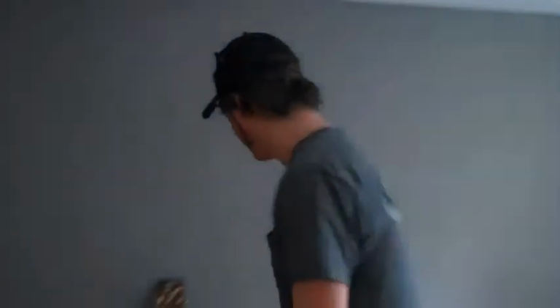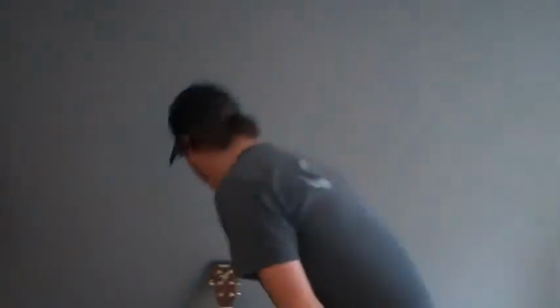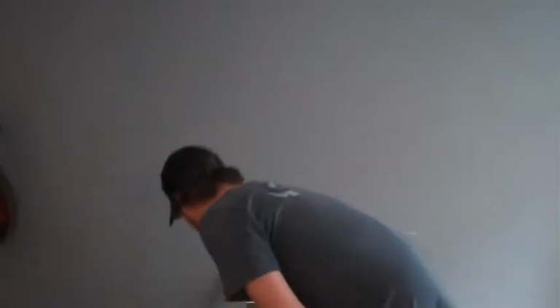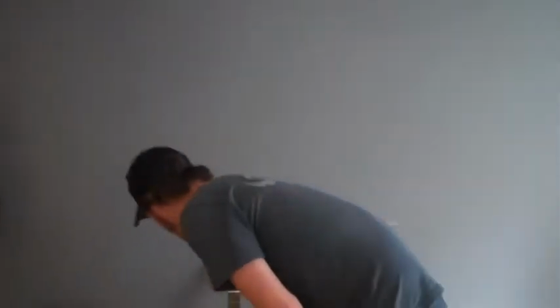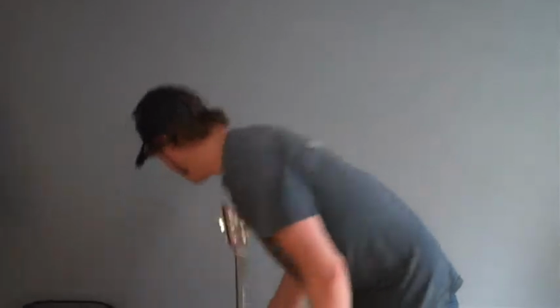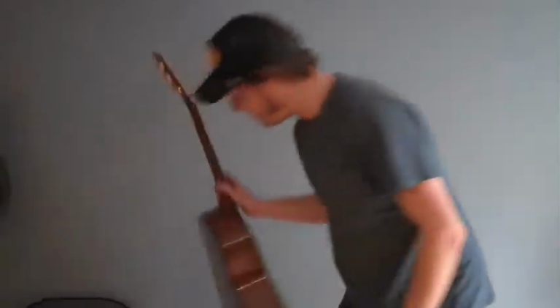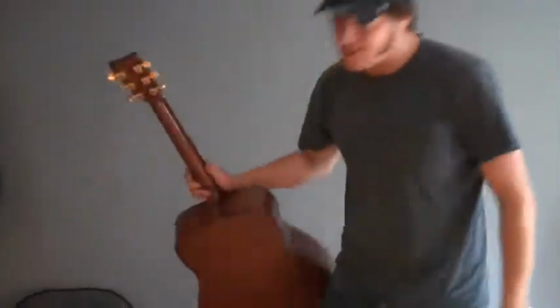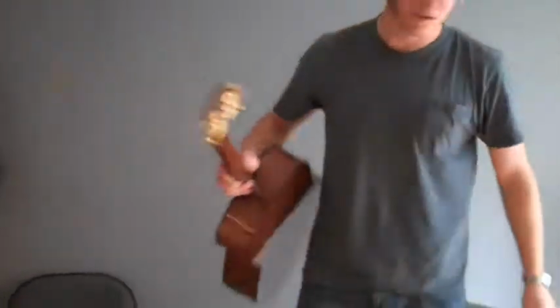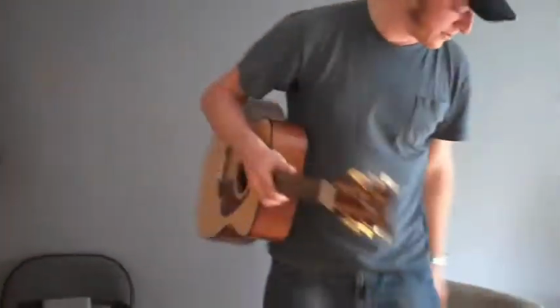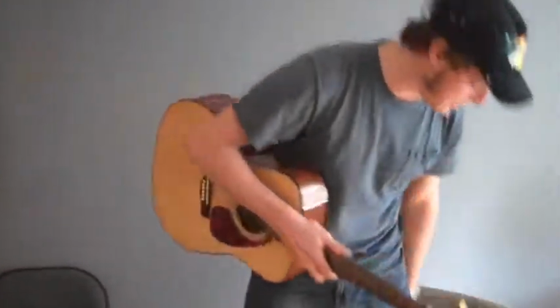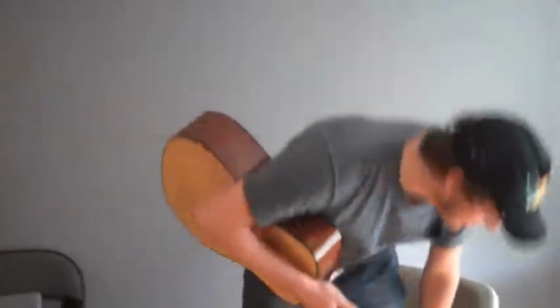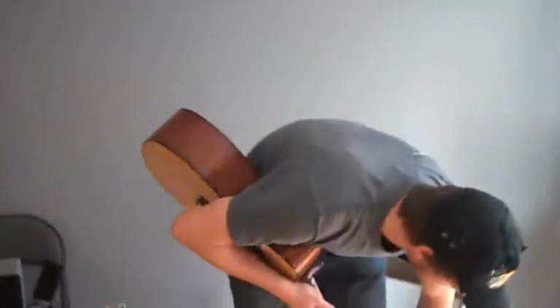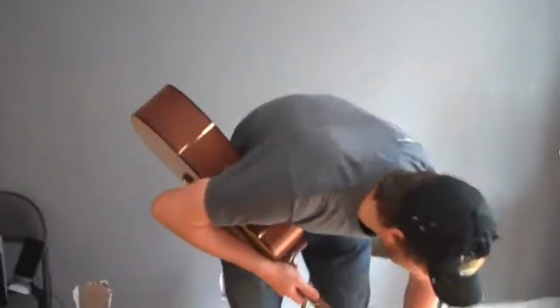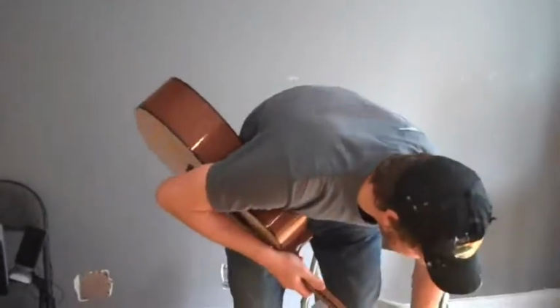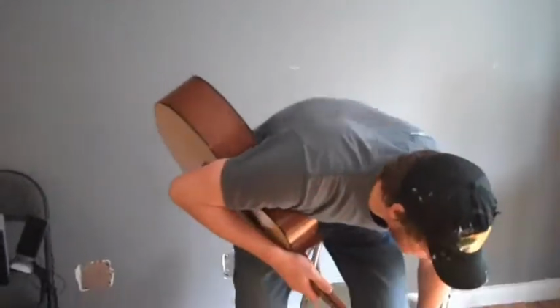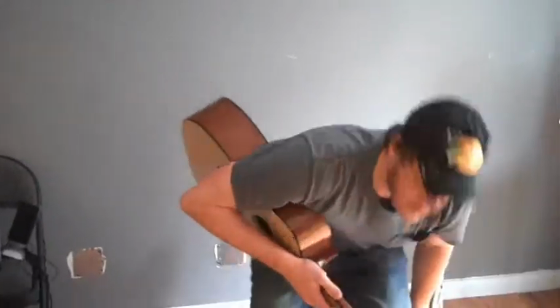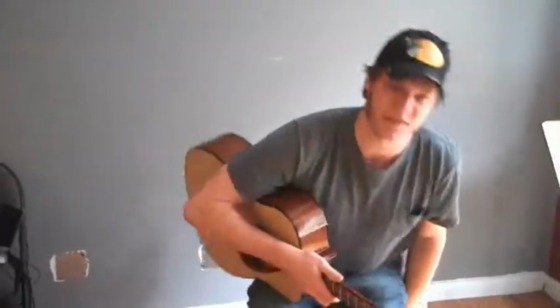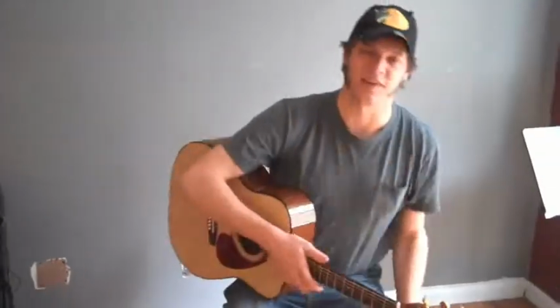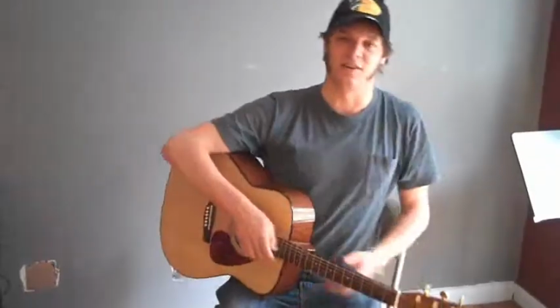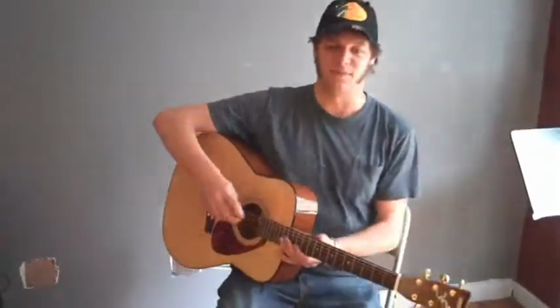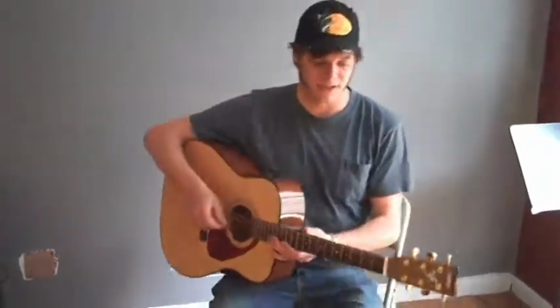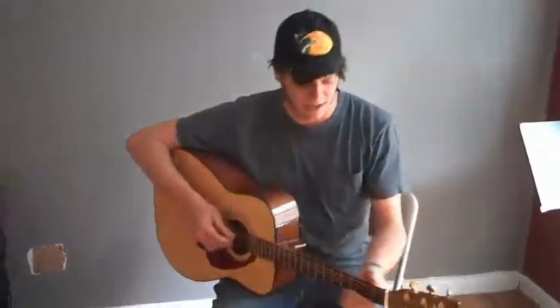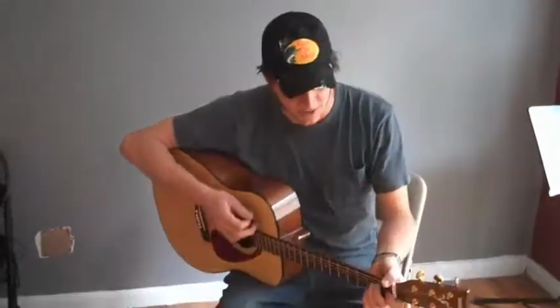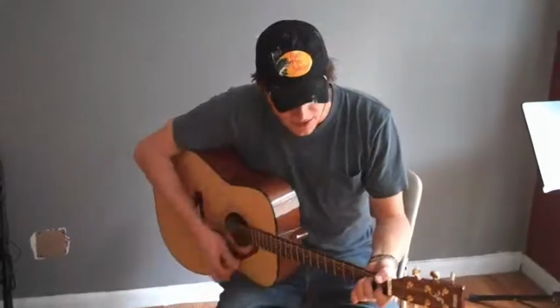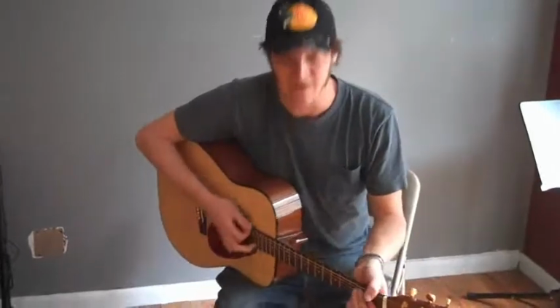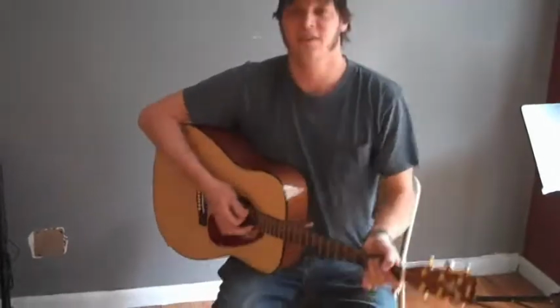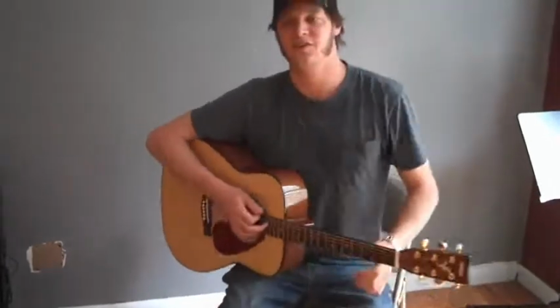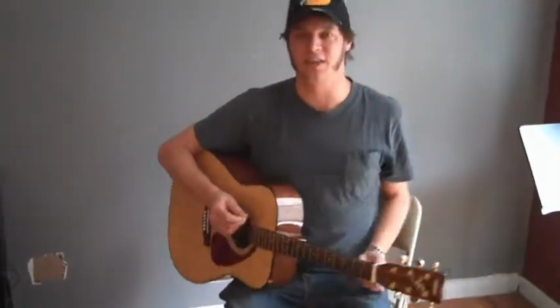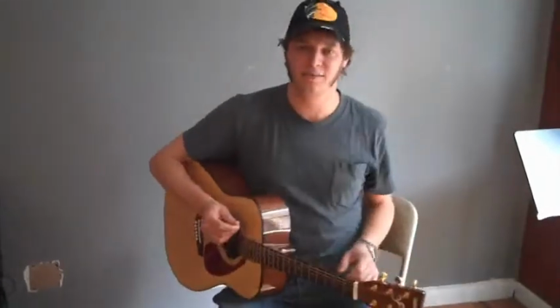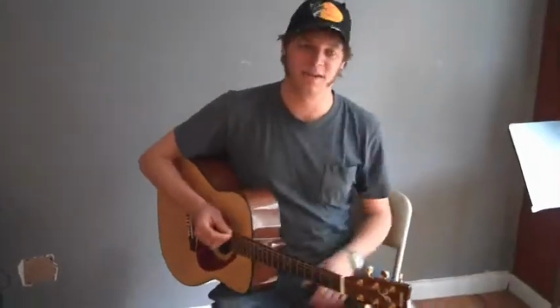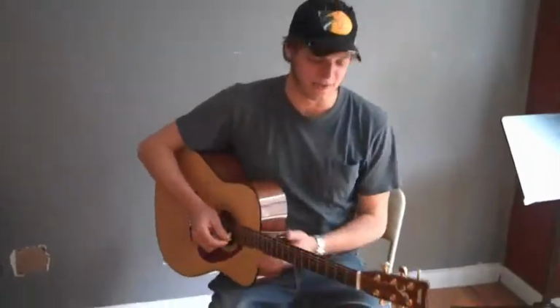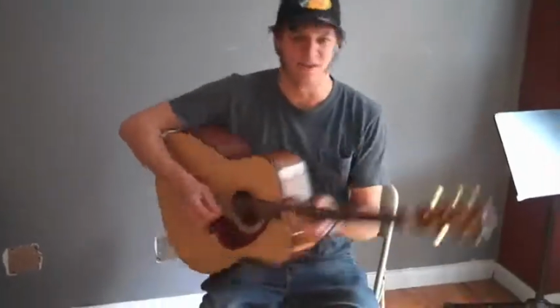All right, so this is a really simple E blues lick. Great blues guitar players — Eric Clapton, Buddy Guy — really great. They're using an E pentatonic scale.